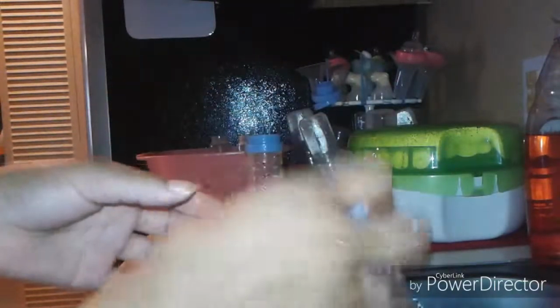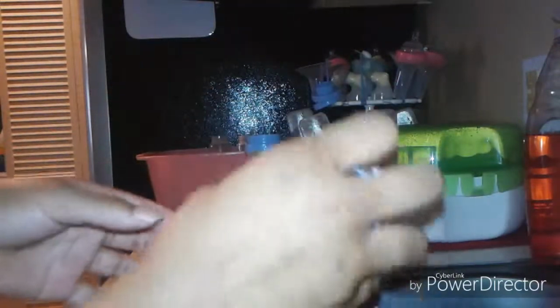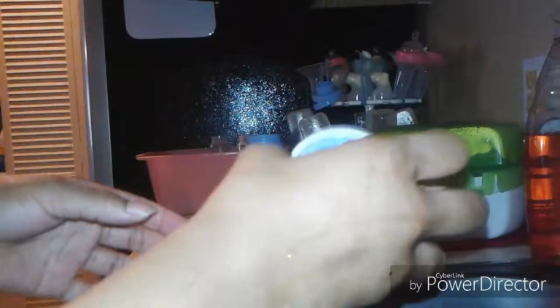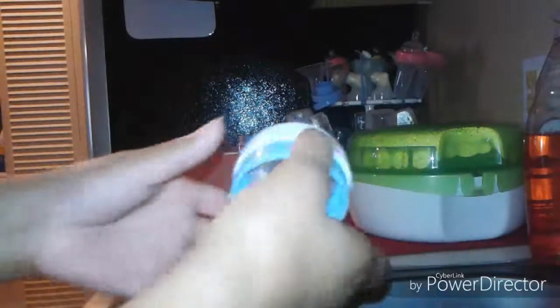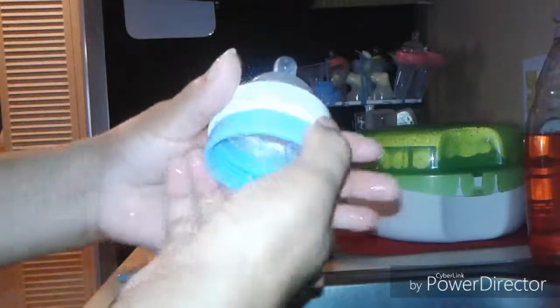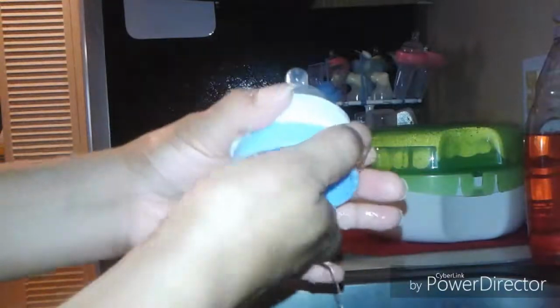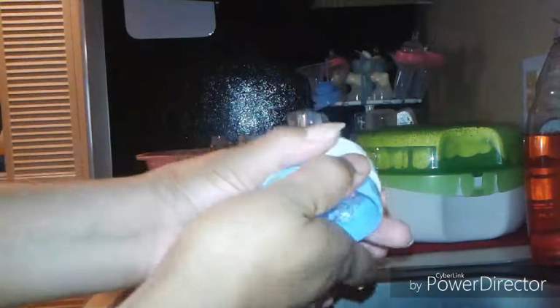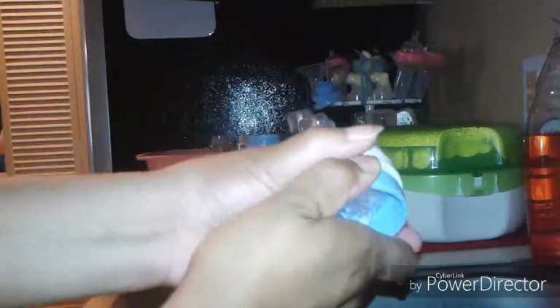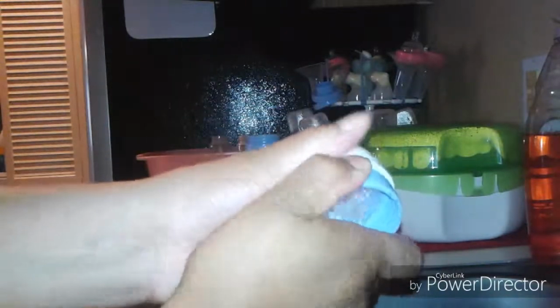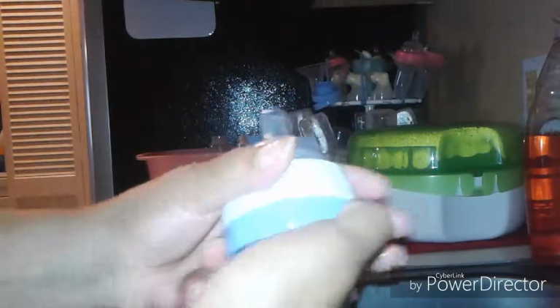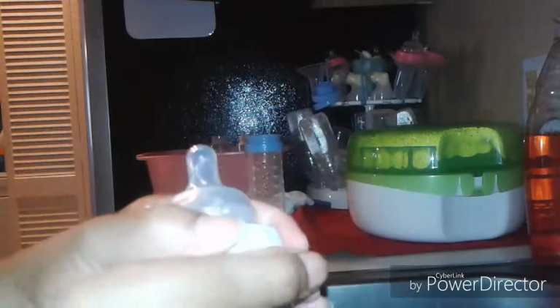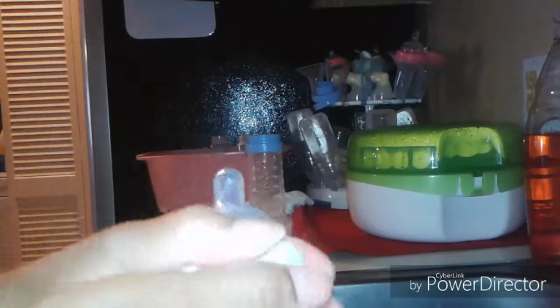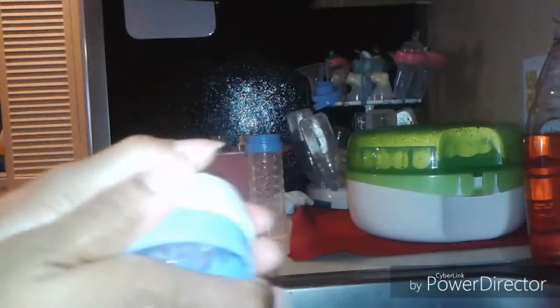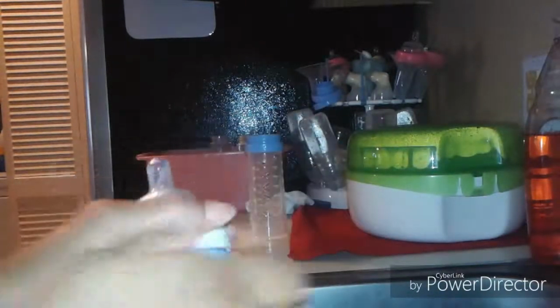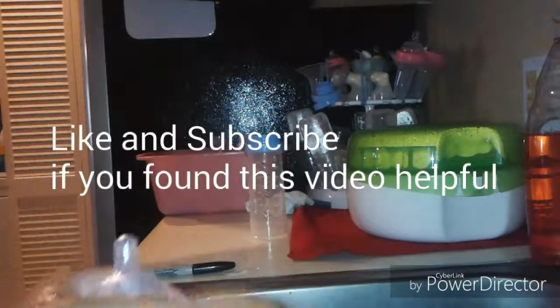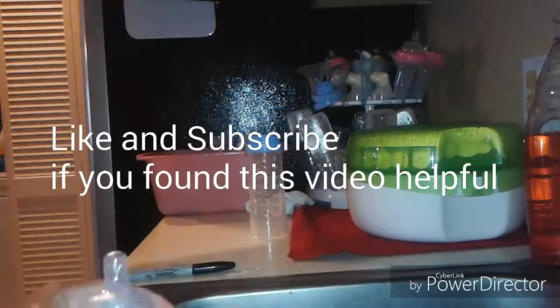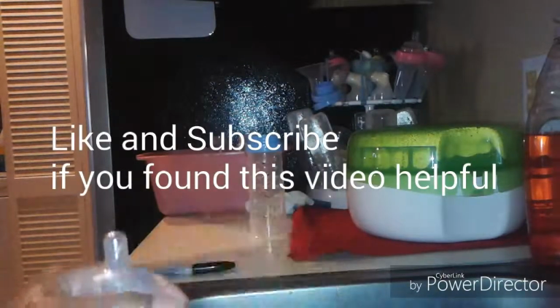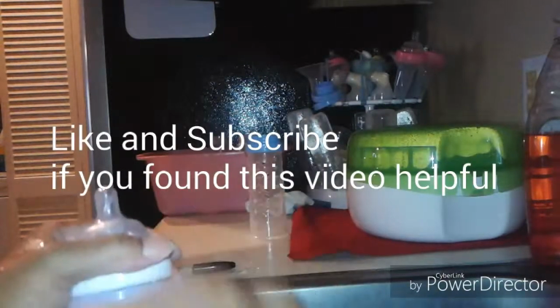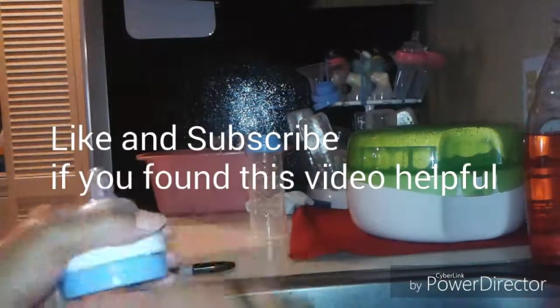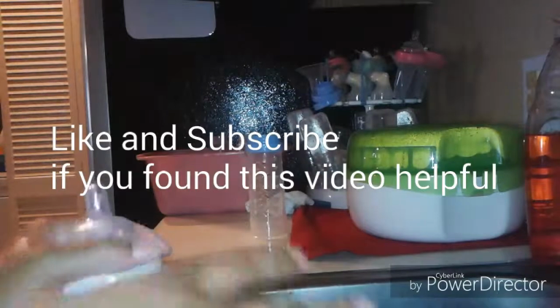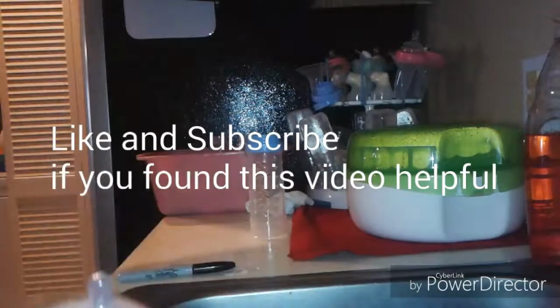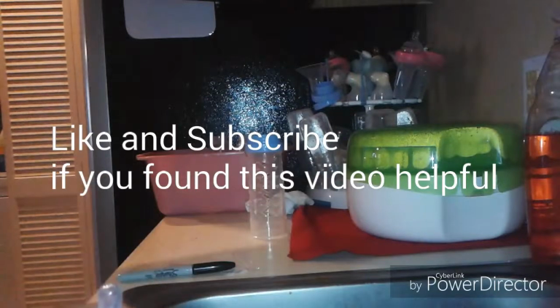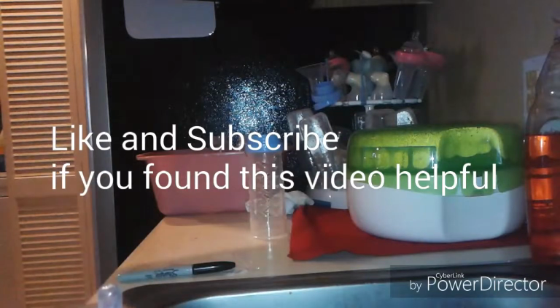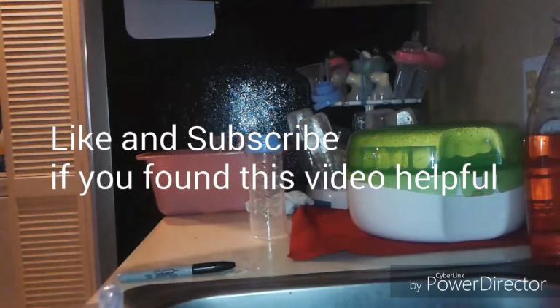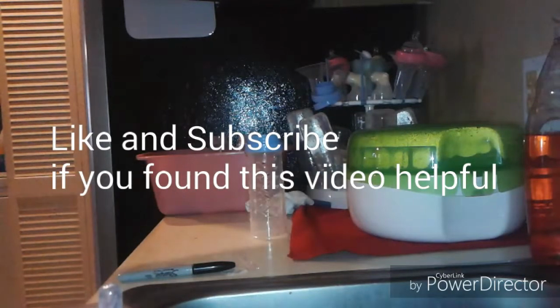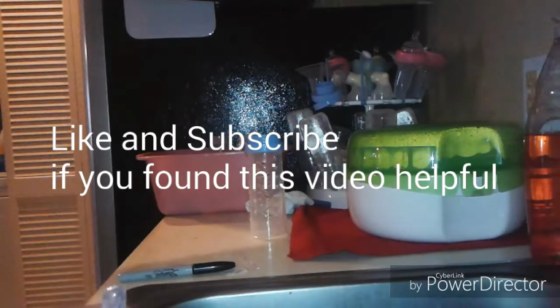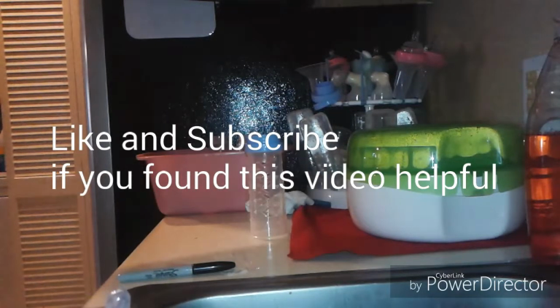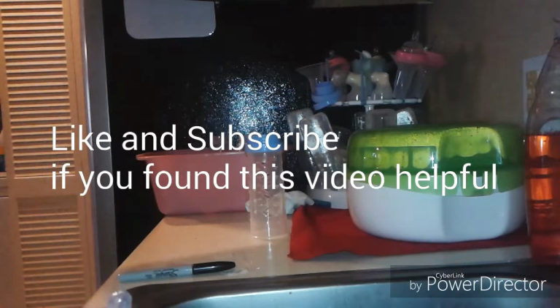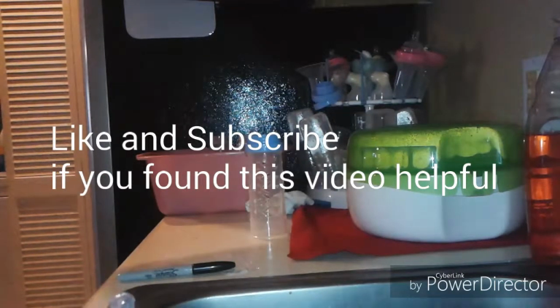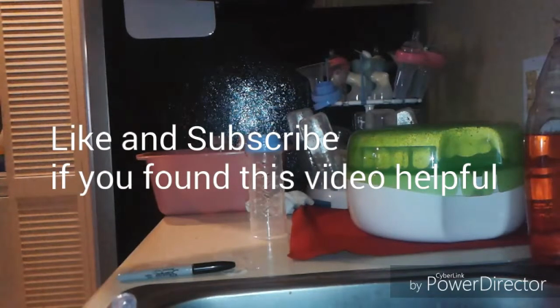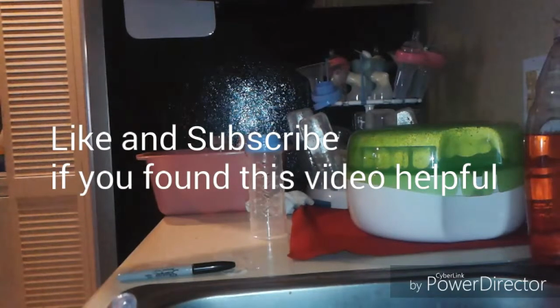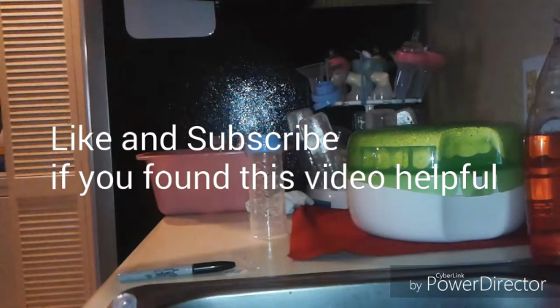That's the end of that video. Thank you for watching — see you at the next video. Thank you for watching. One new mama.